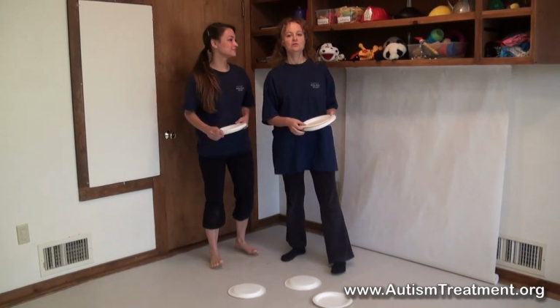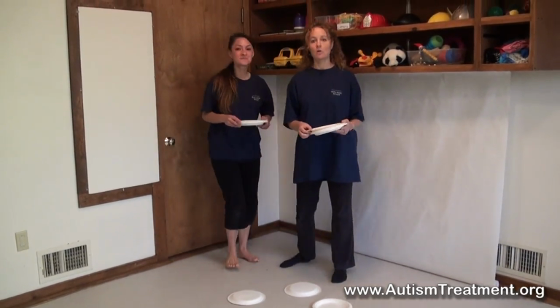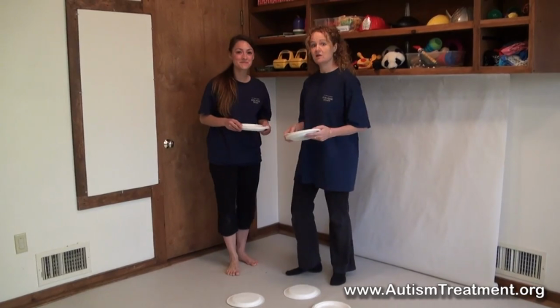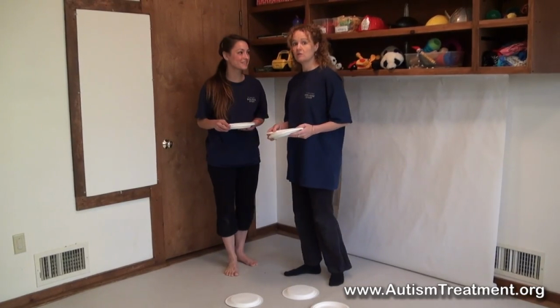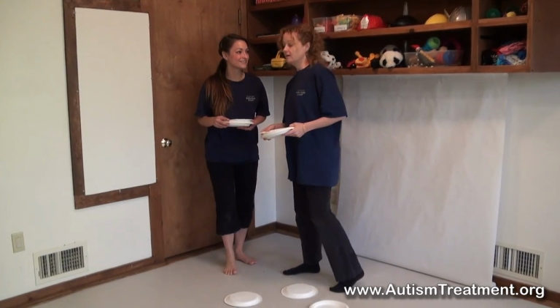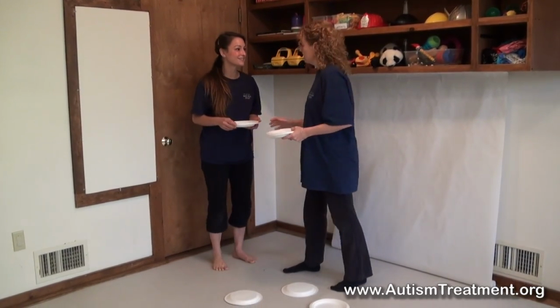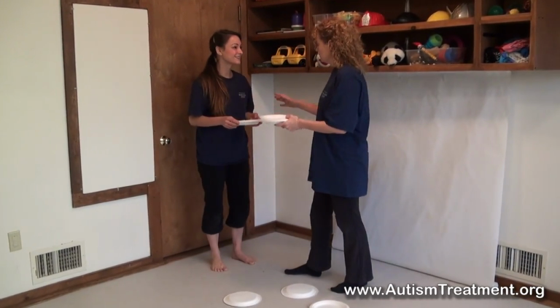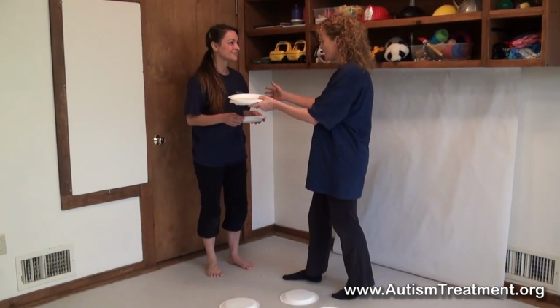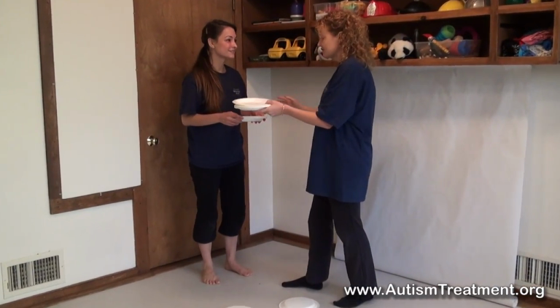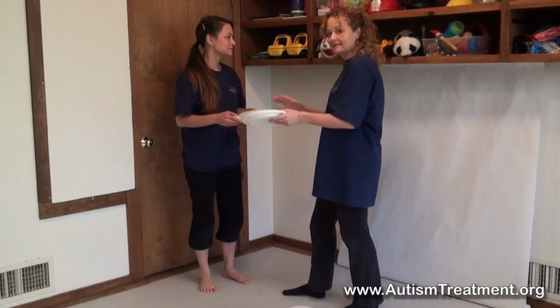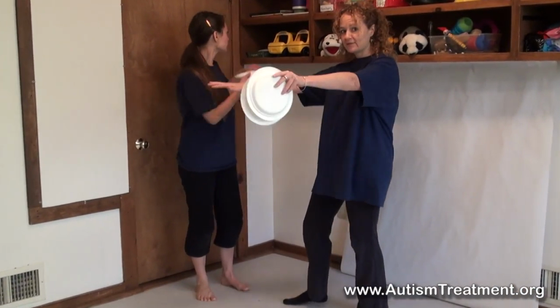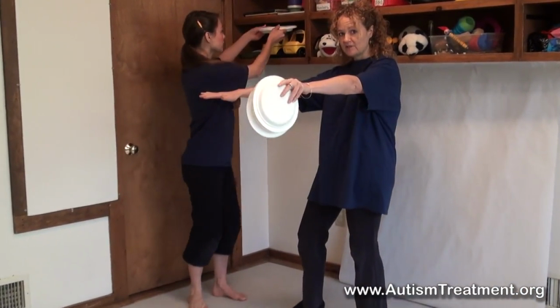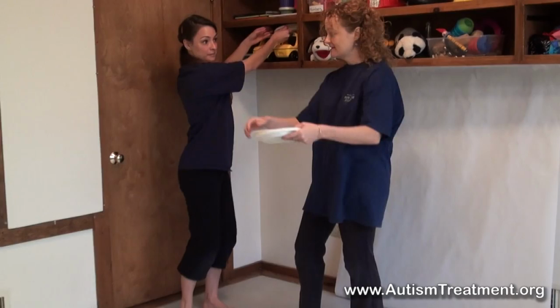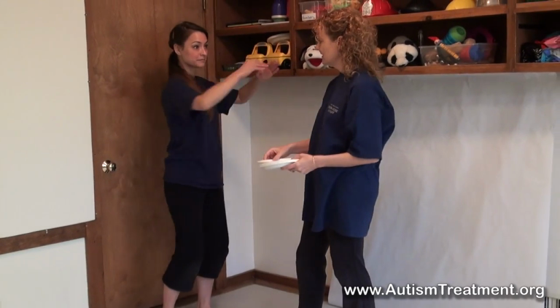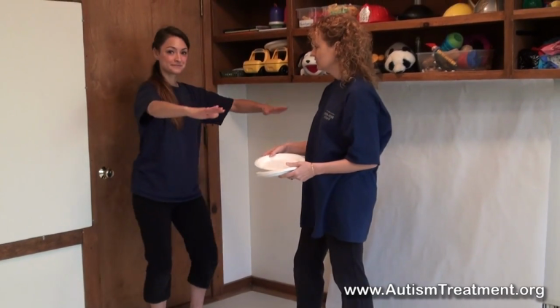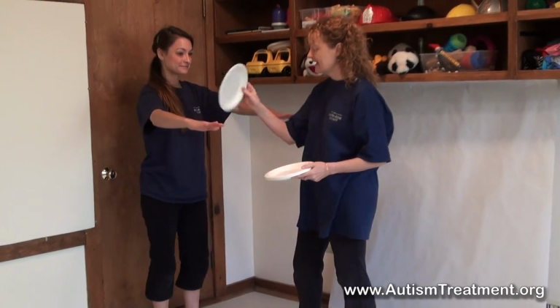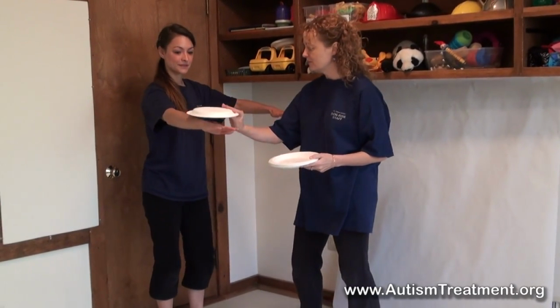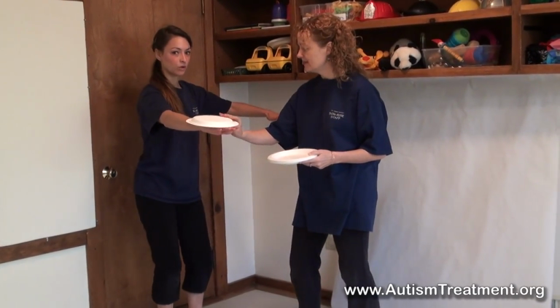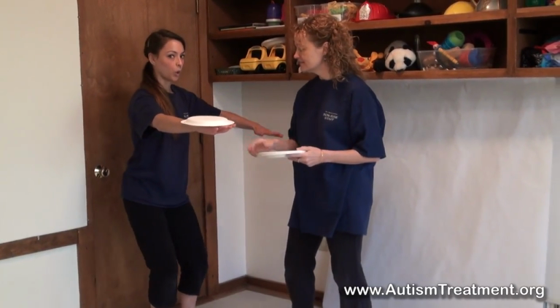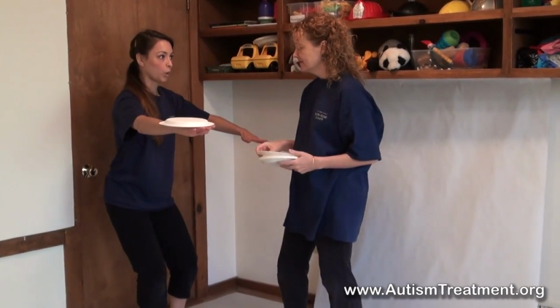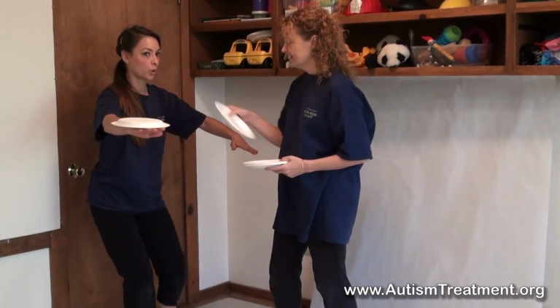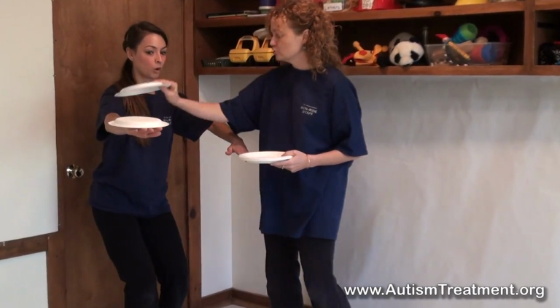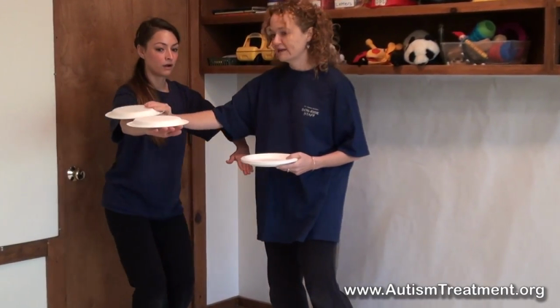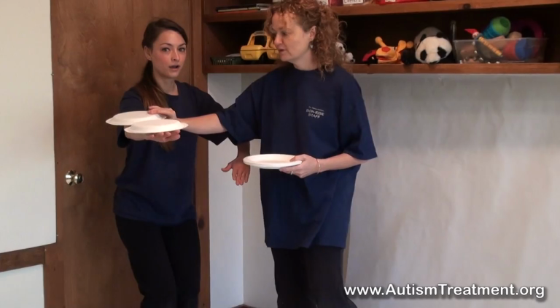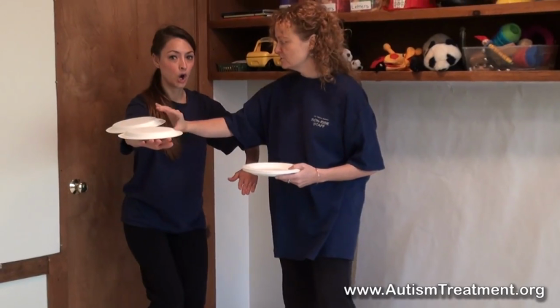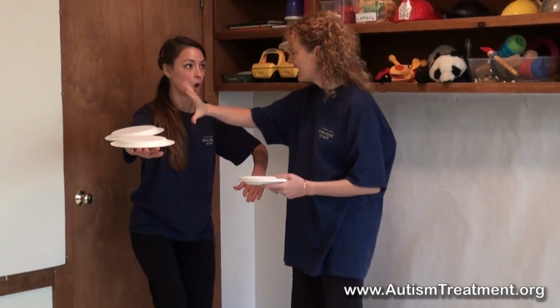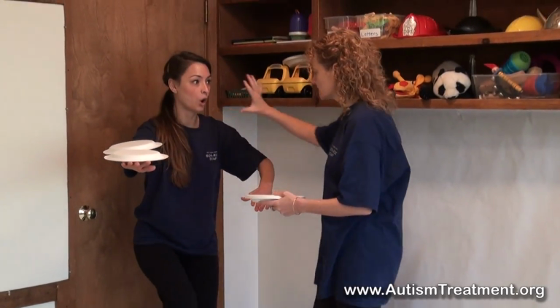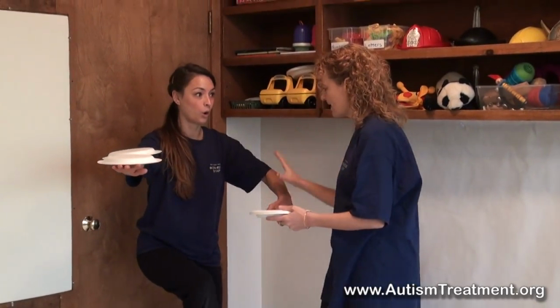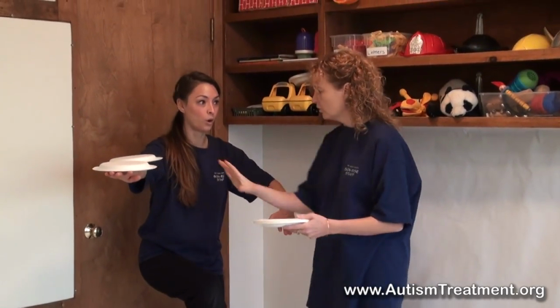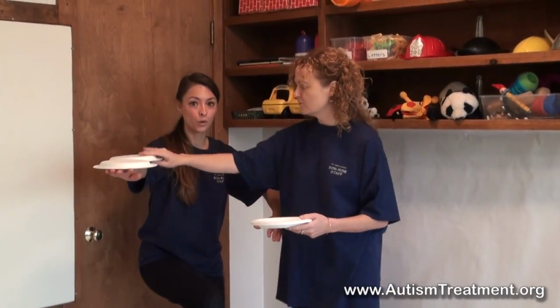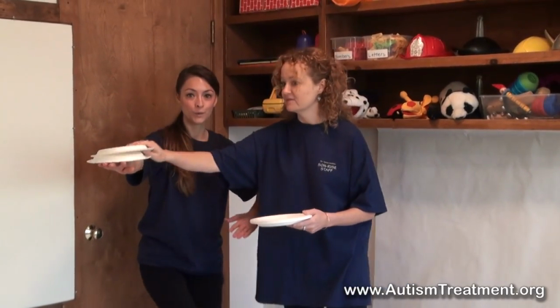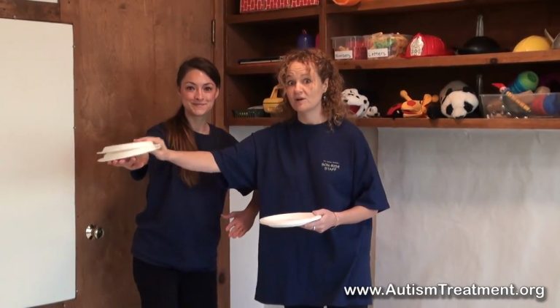You can also have one person balance out — they have to put their hands out and you see how many plates, like an ultra waiter or waitress, you can balance on them, on all different parts of their body.